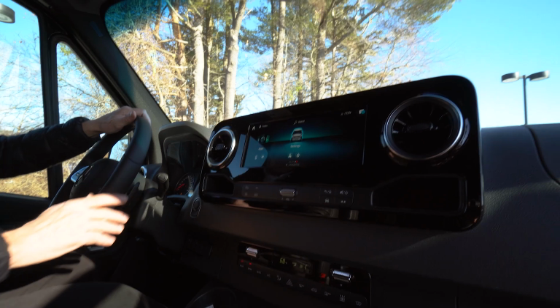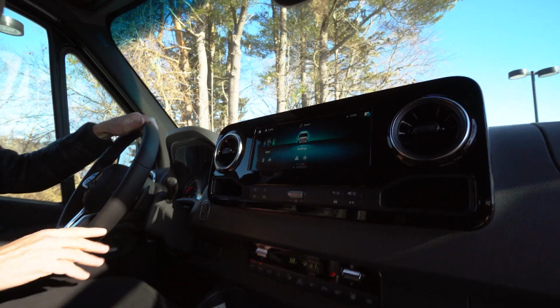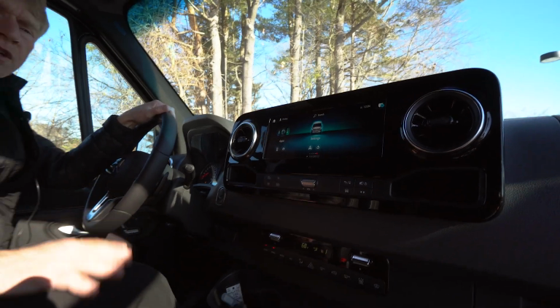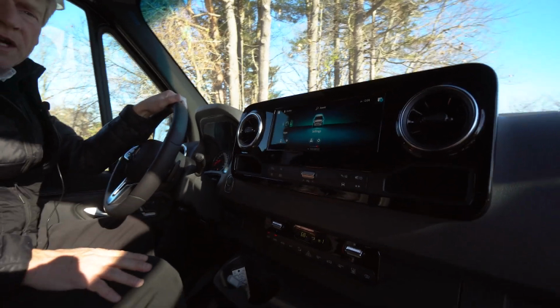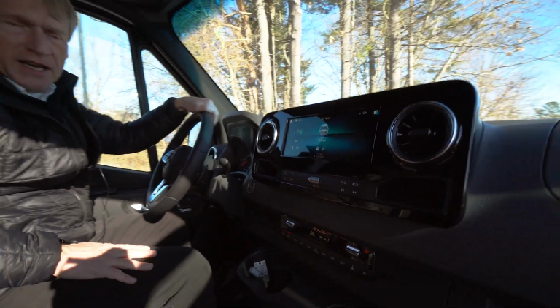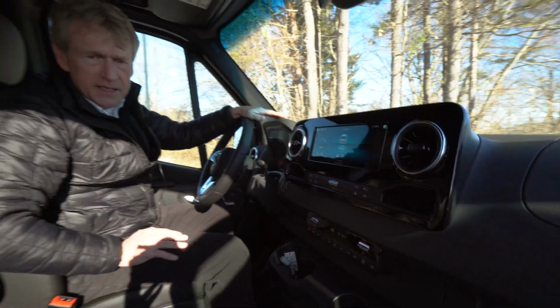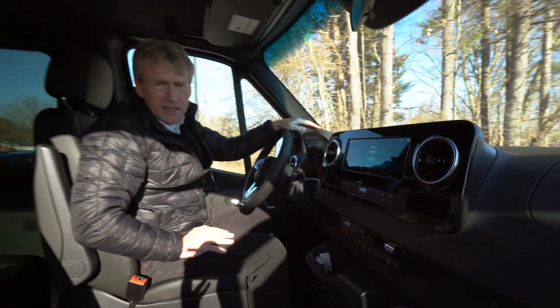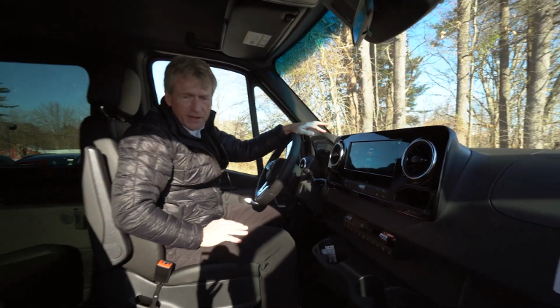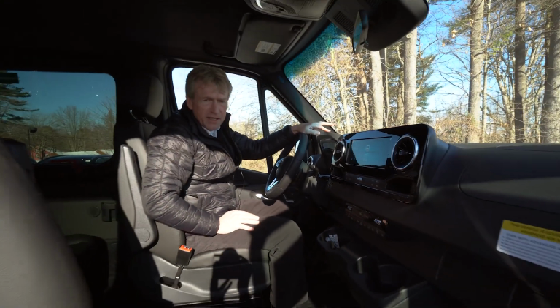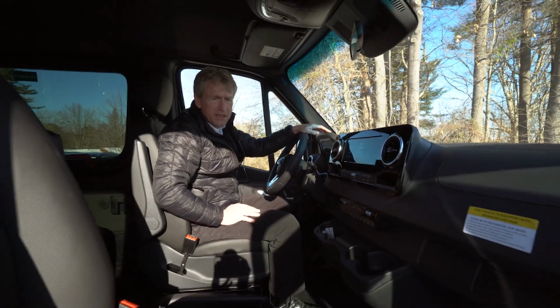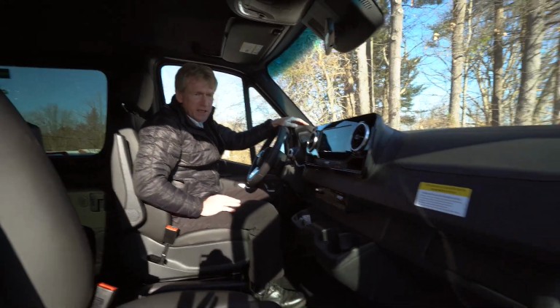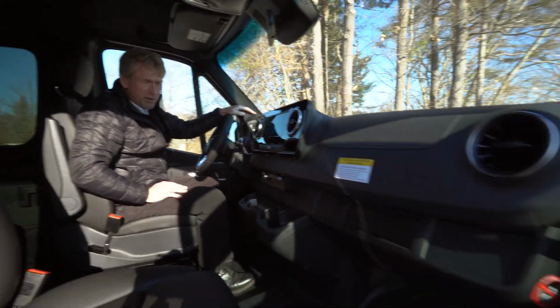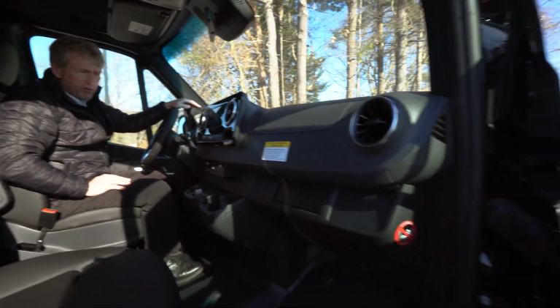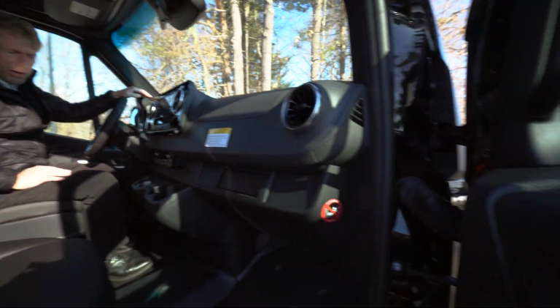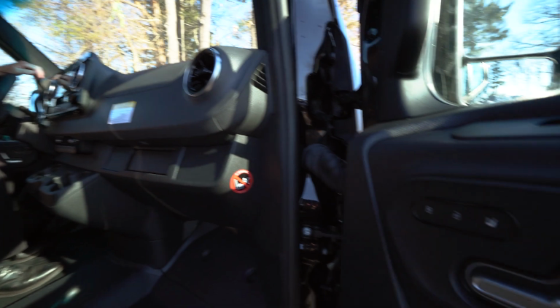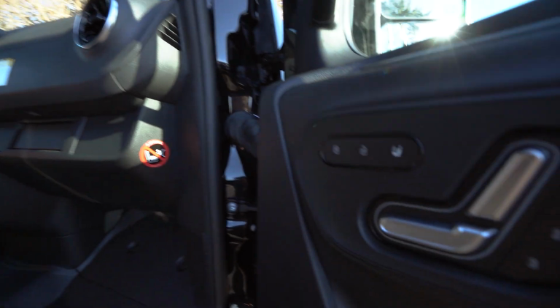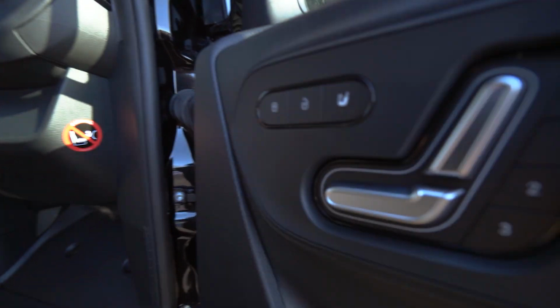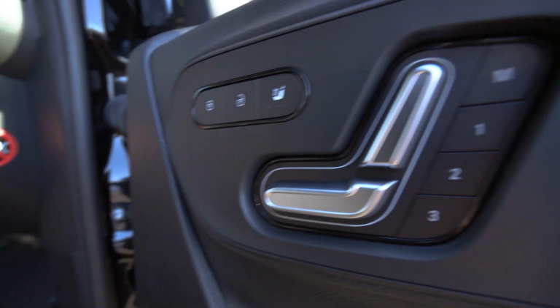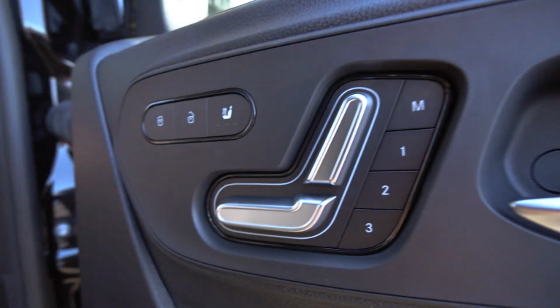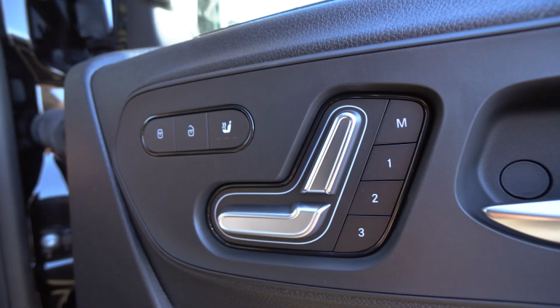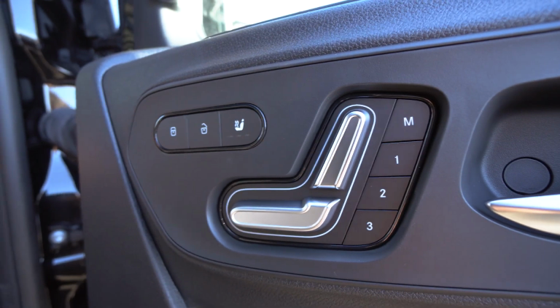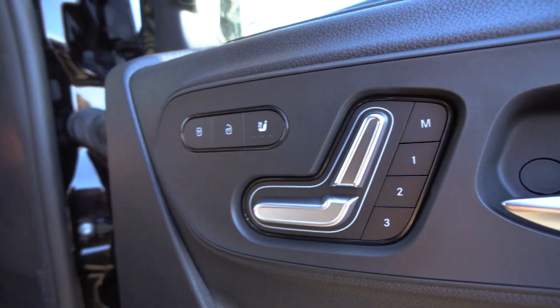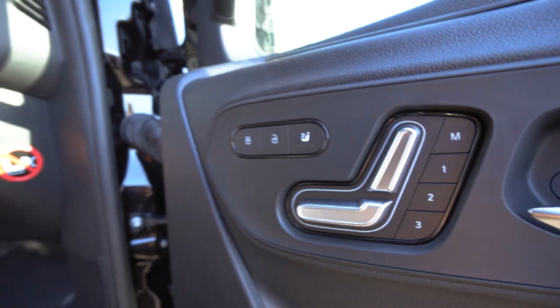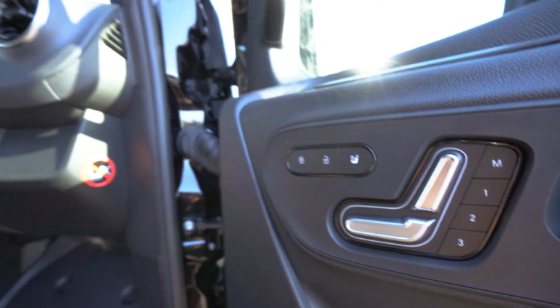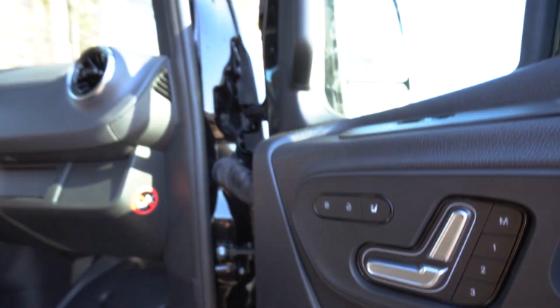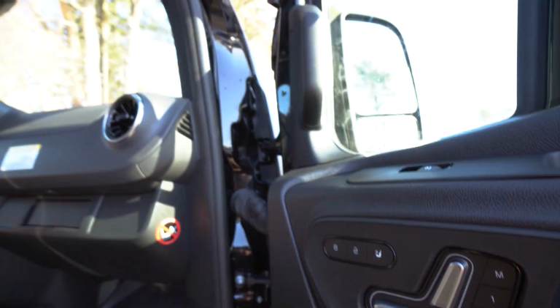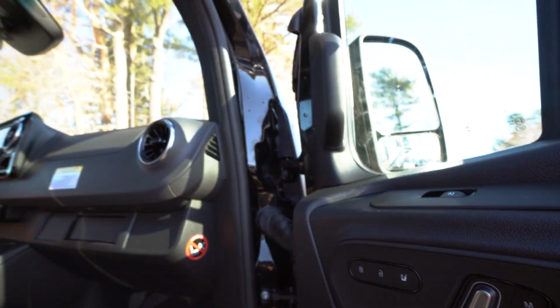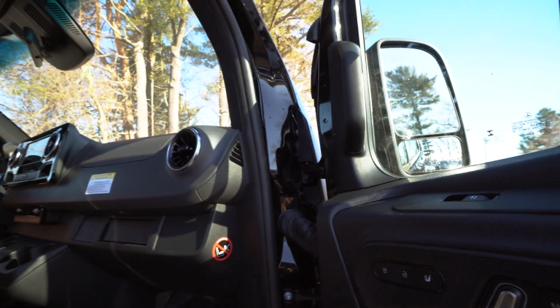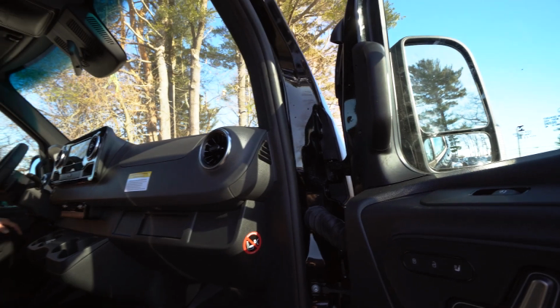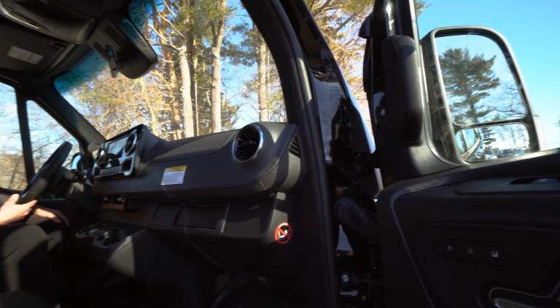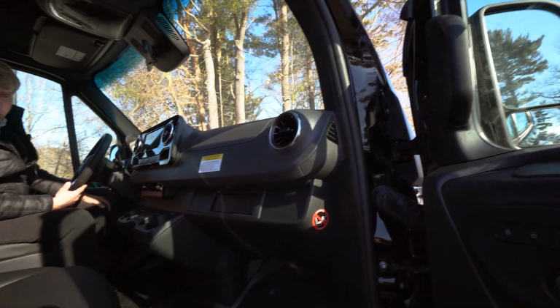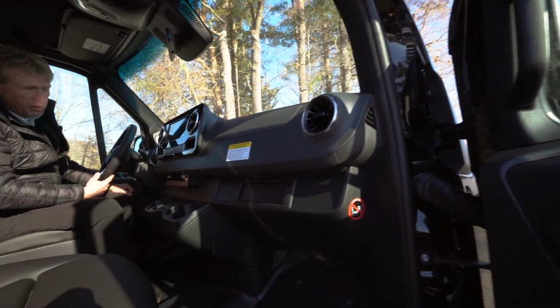This also has heated seats and electric seats. It's a very well equipped Sprinter van for traveling. It does have four wheel drive — high and low both.